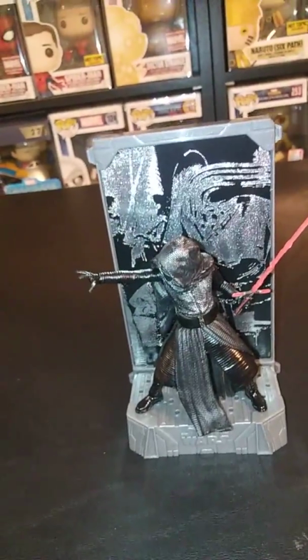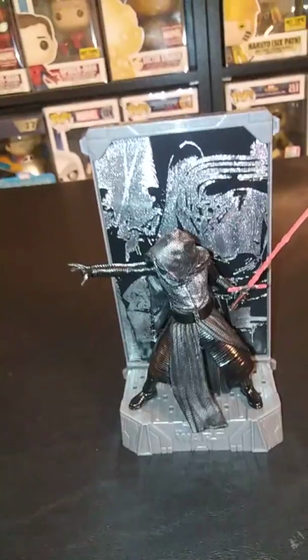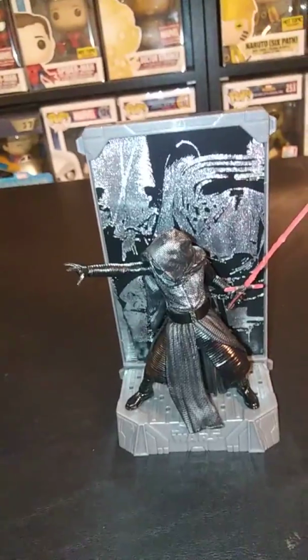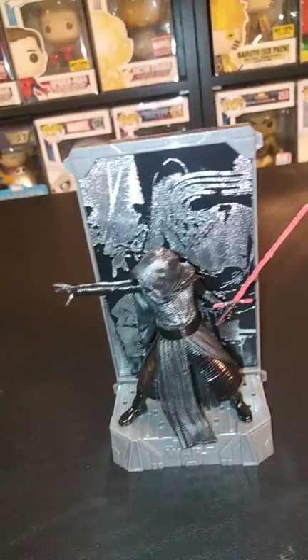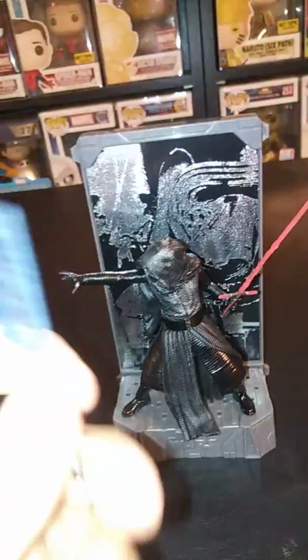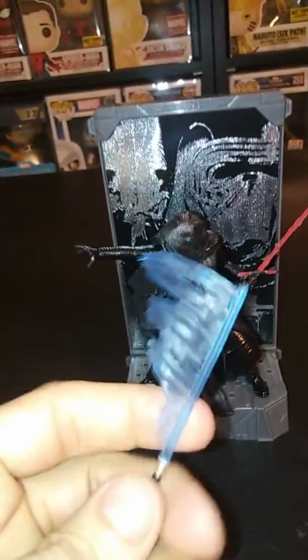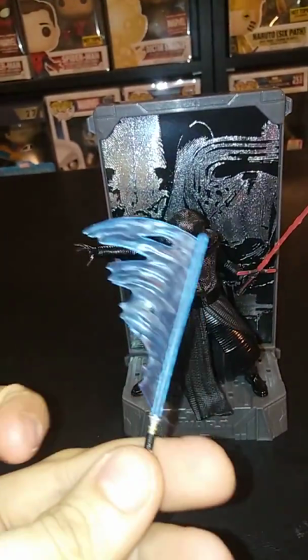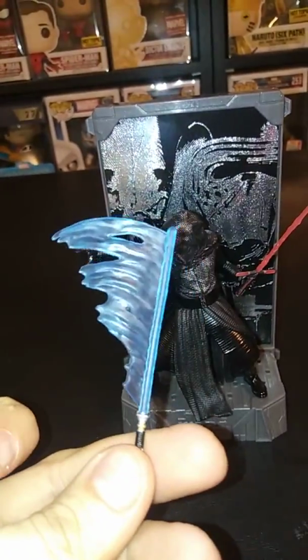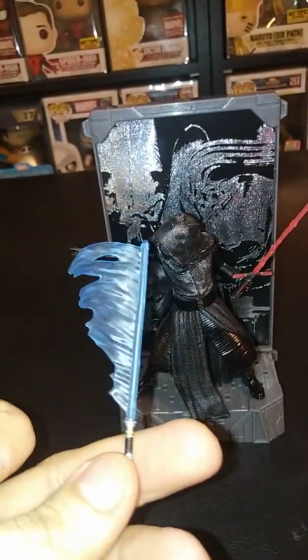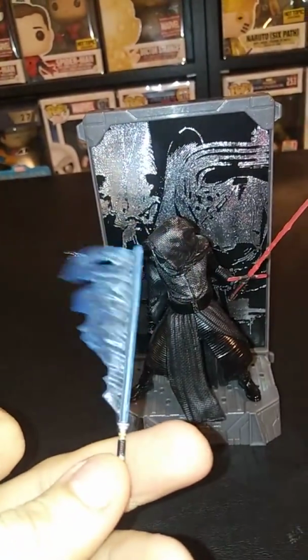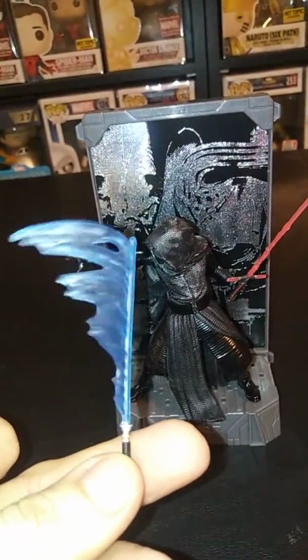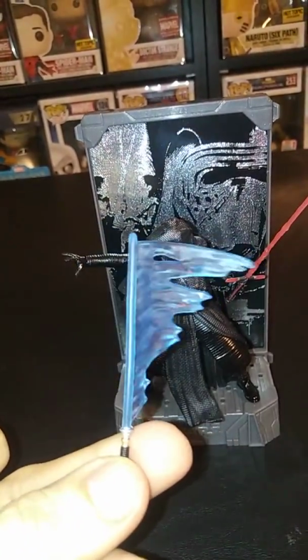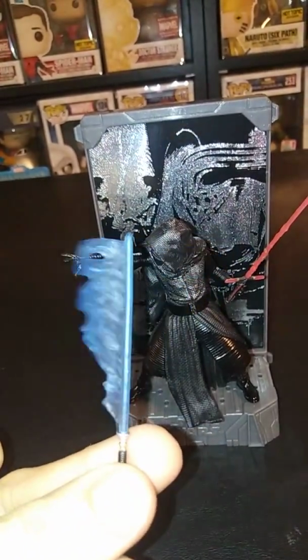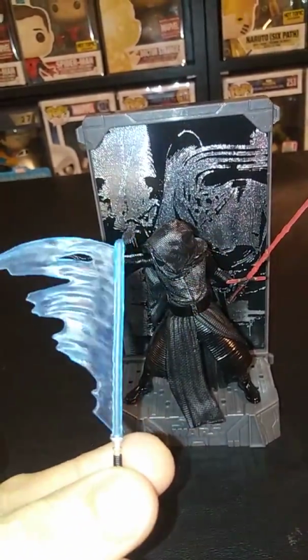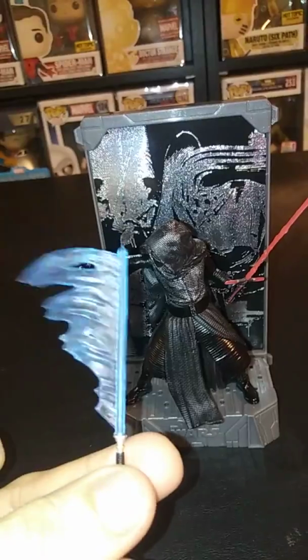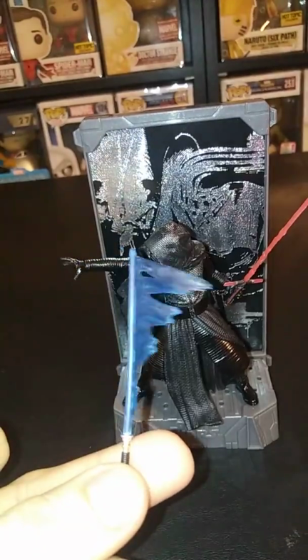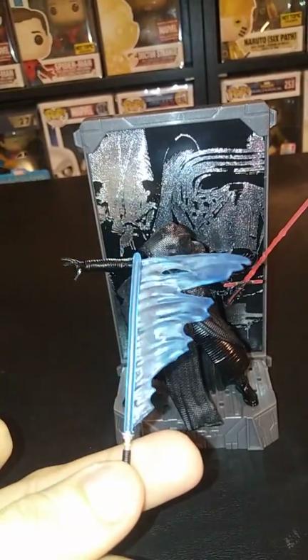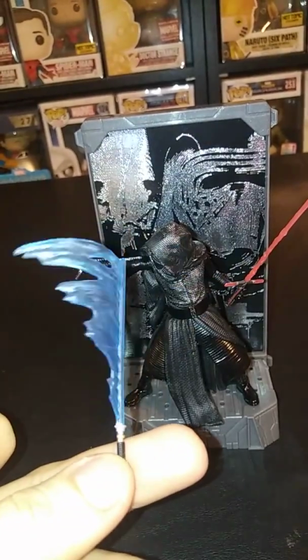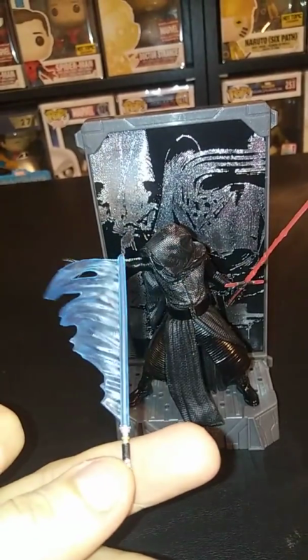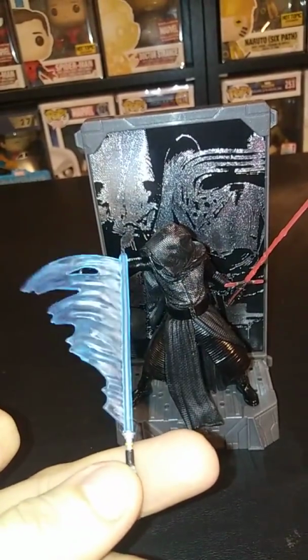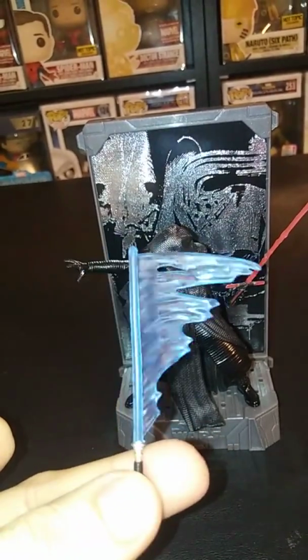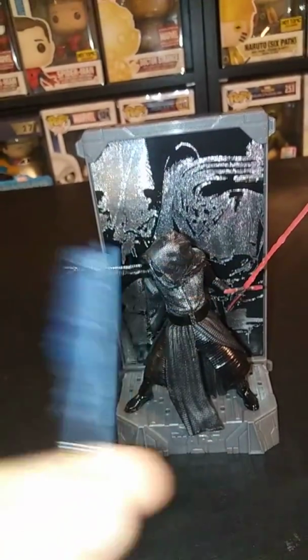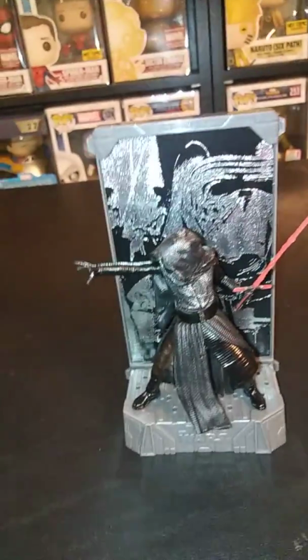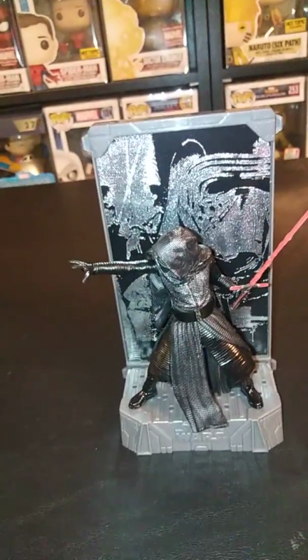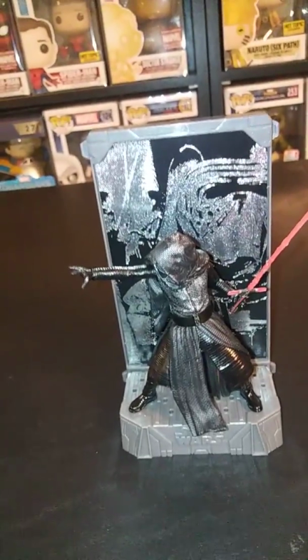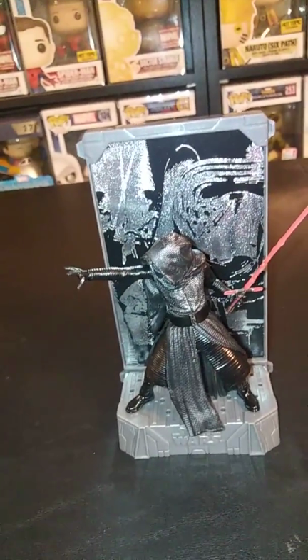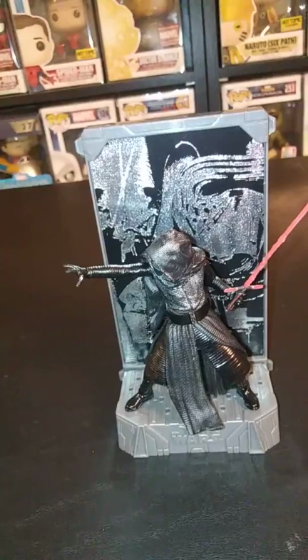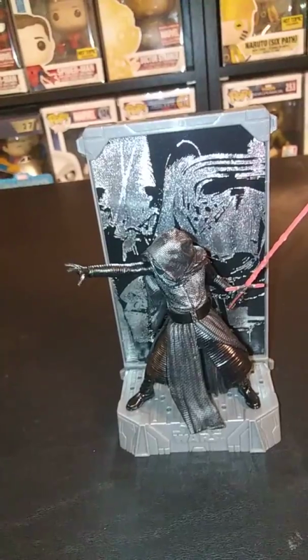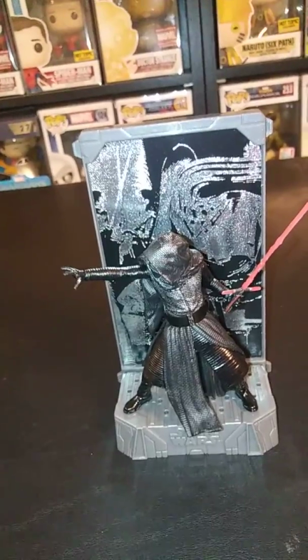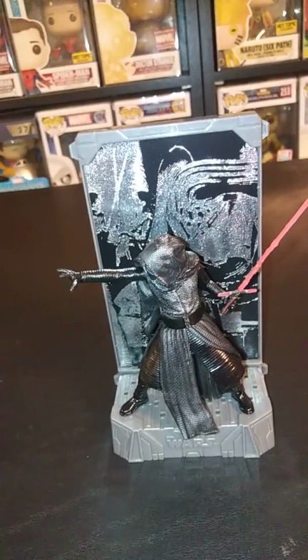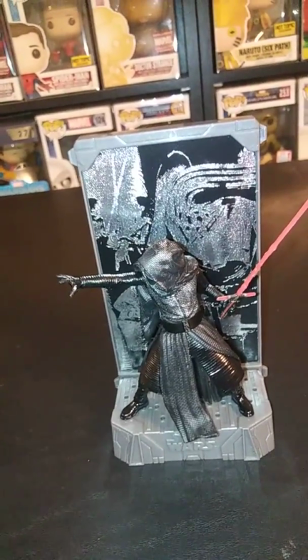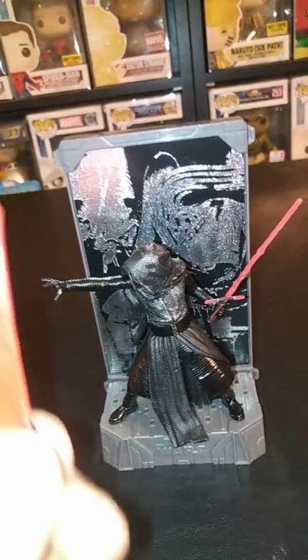That's Kylo Ren's swooshie. Here's old Ben Kenobi's. Maybe if you want to use these on another action figure that you might have, these would work perfectly for that. They're not bad, I'm just not a fan.